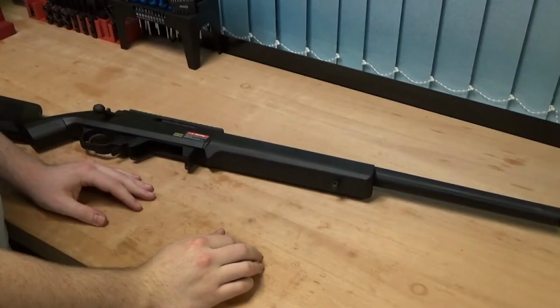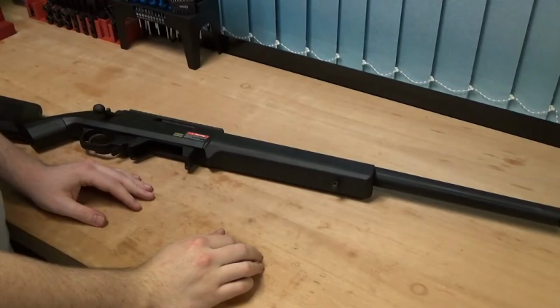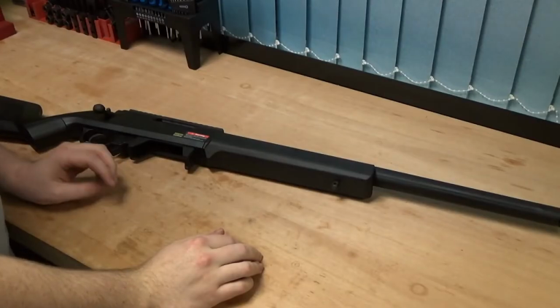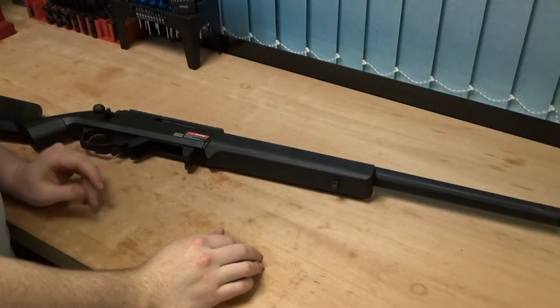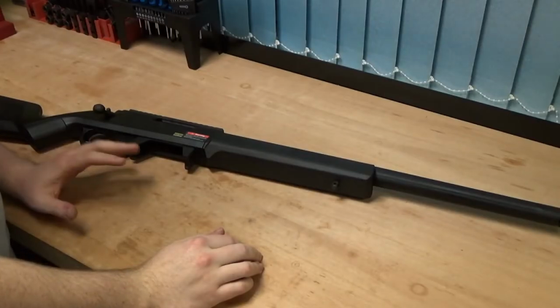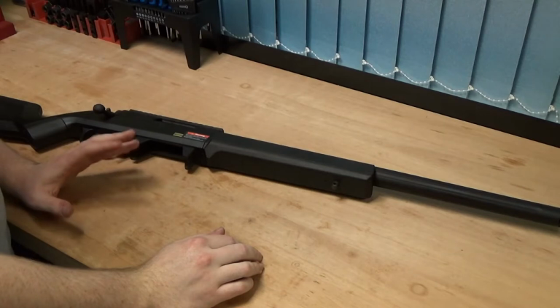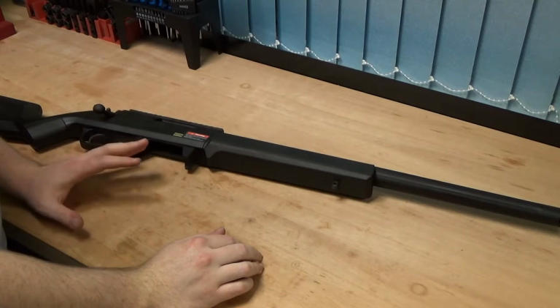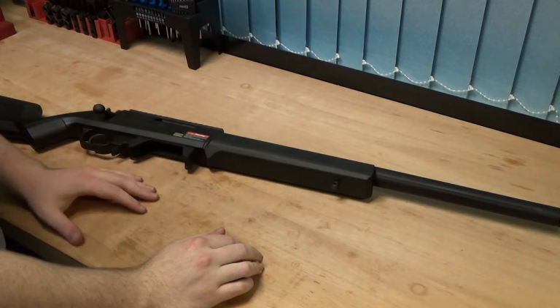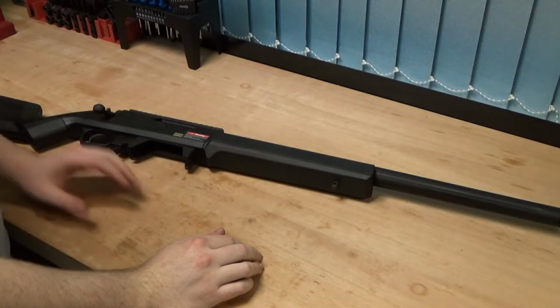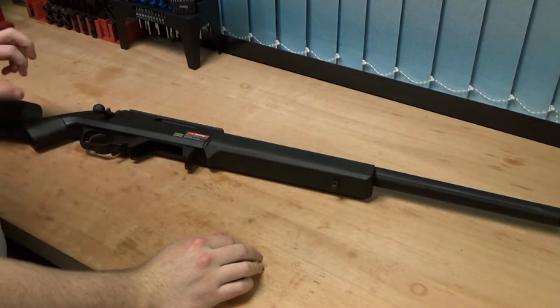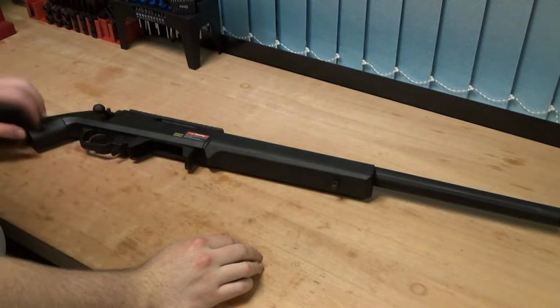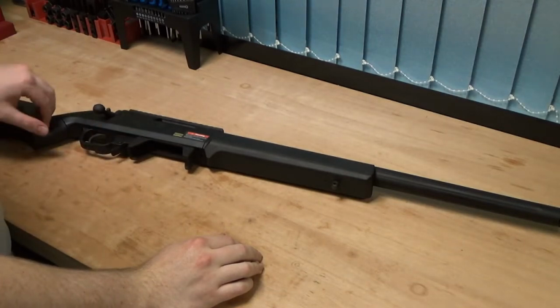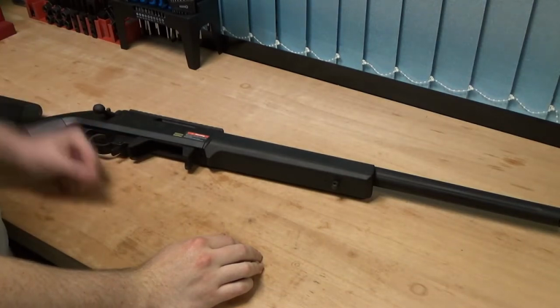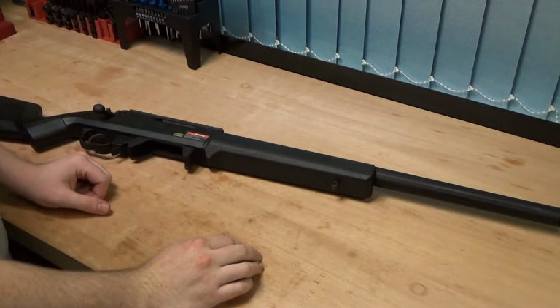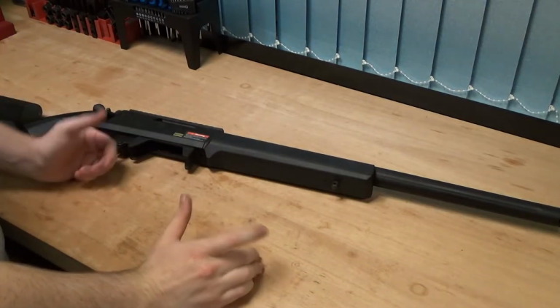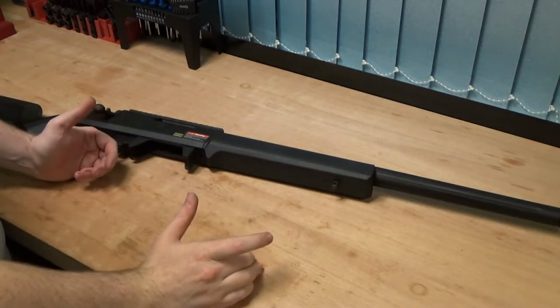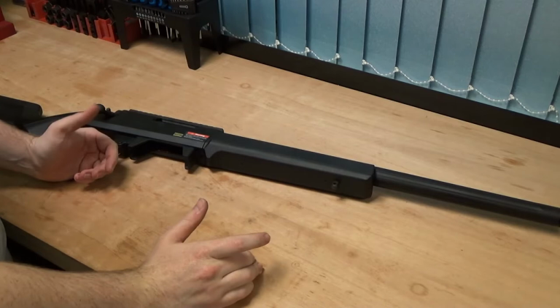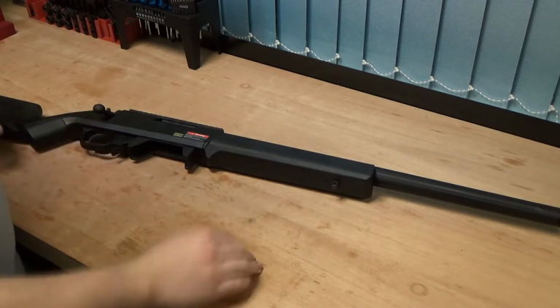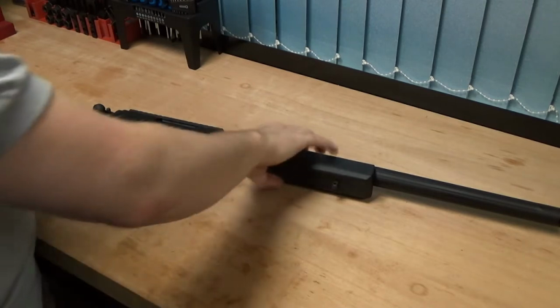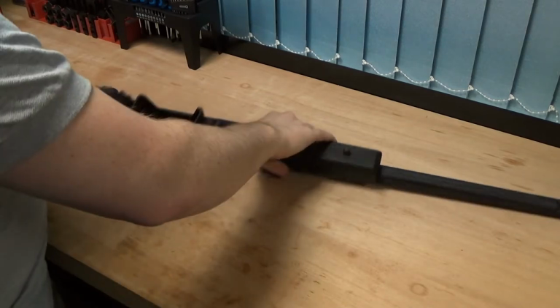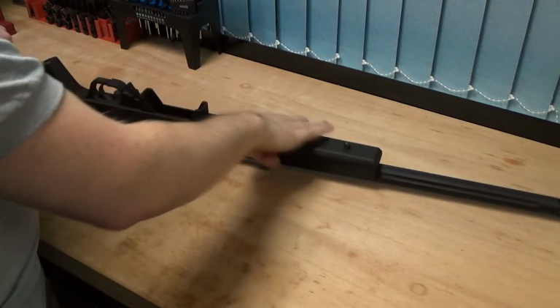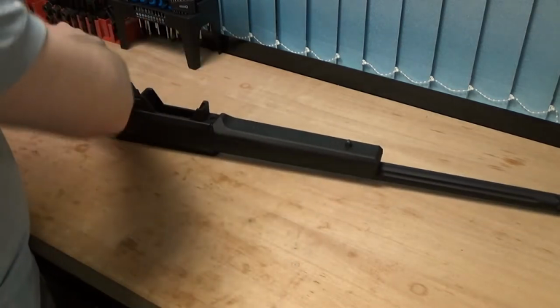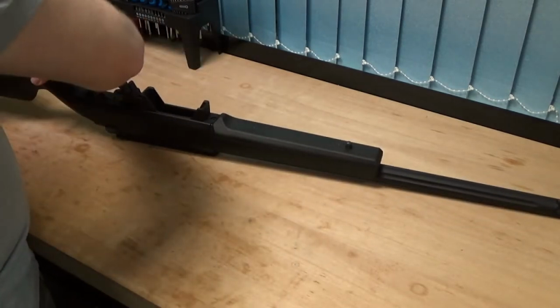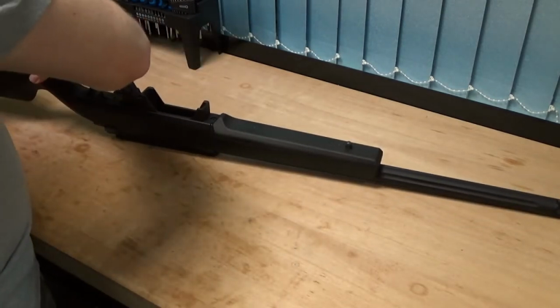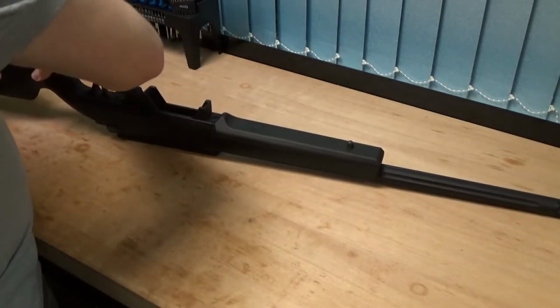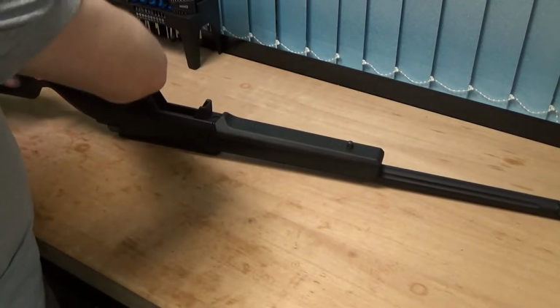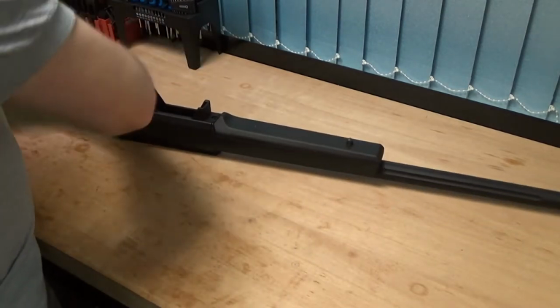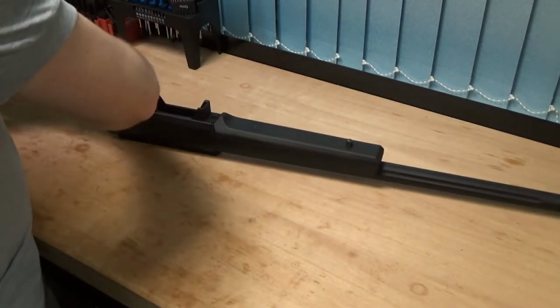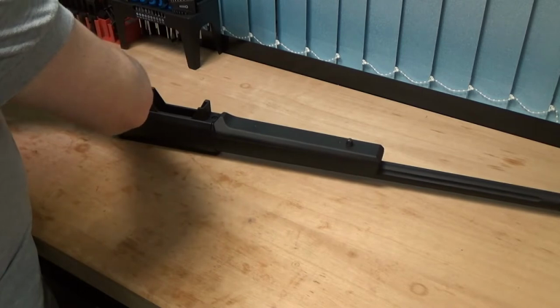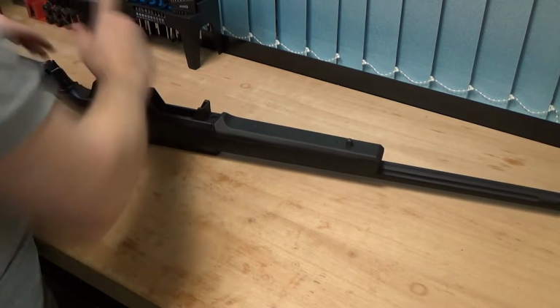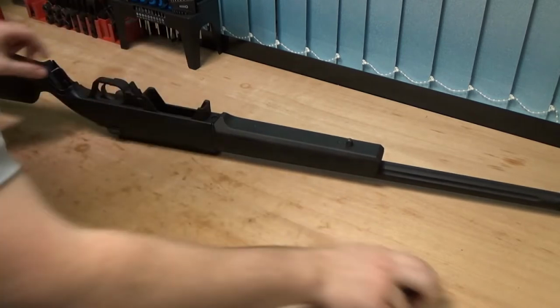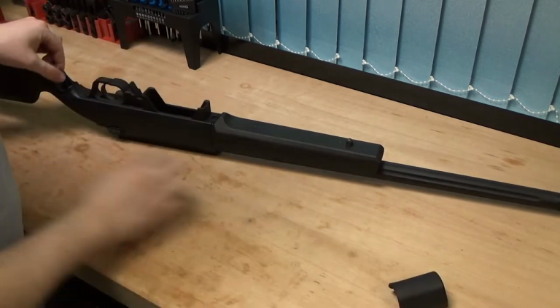We've got the sniper on the bench and the only tools you'll need to do this are the two Allen keys which are provided with the gun, and you'll also need a large flathead screwdriver. To get started, we're going to use the two Allen keys found in the grip of the gun.